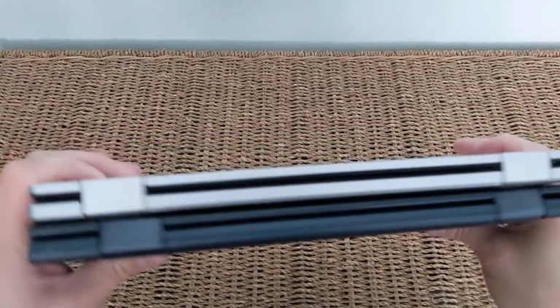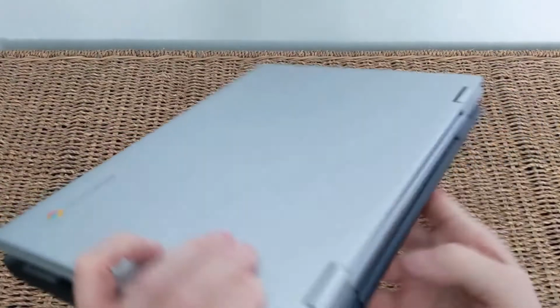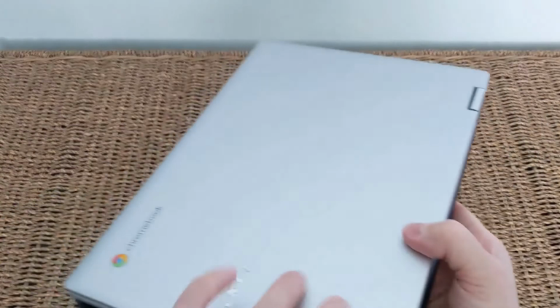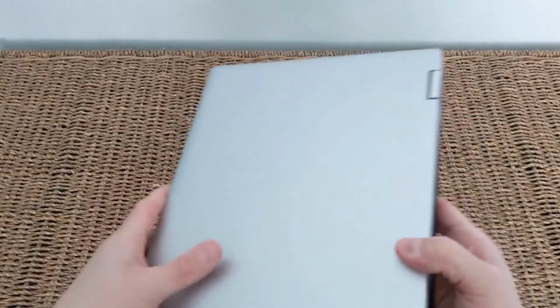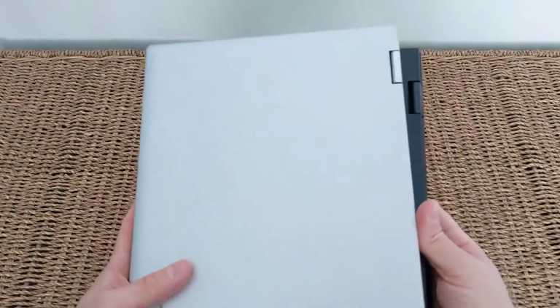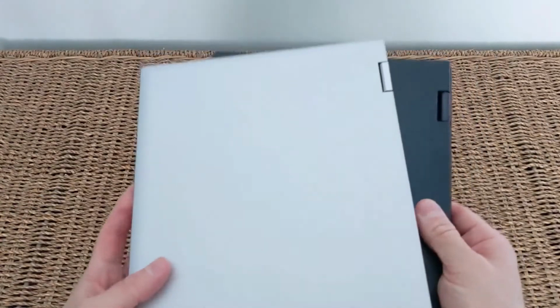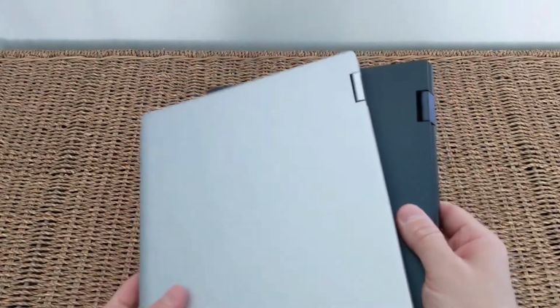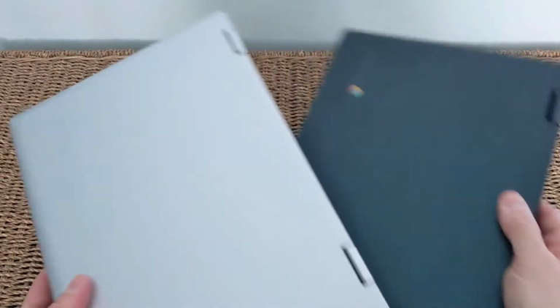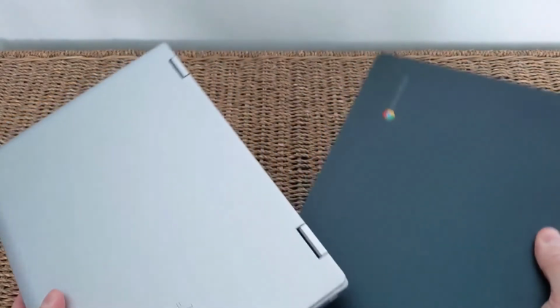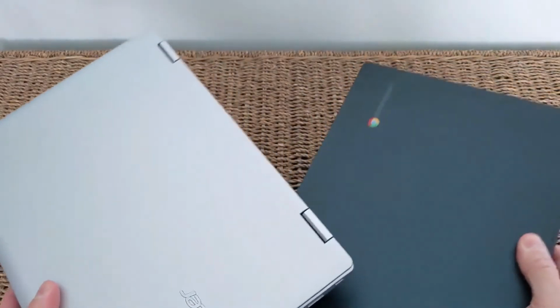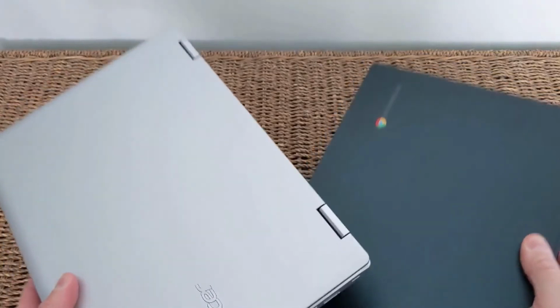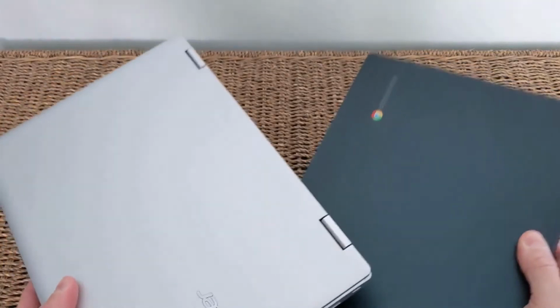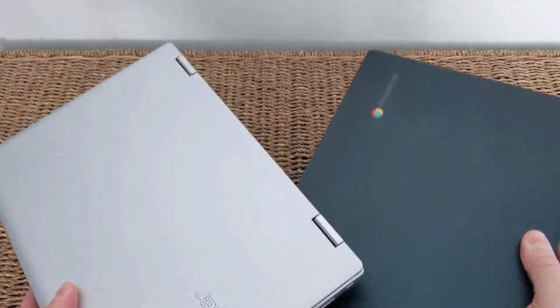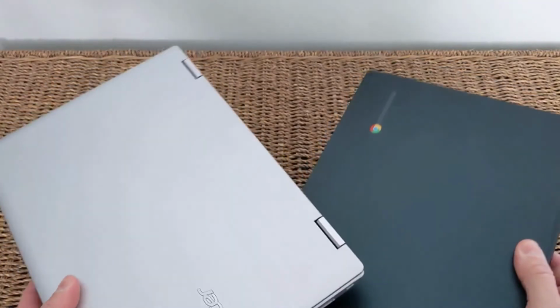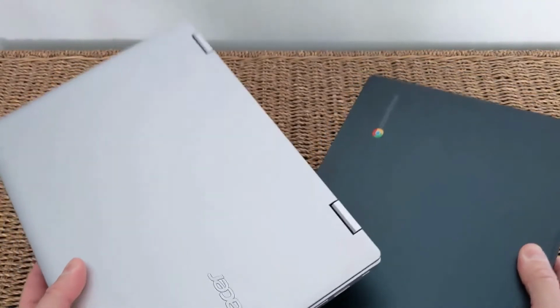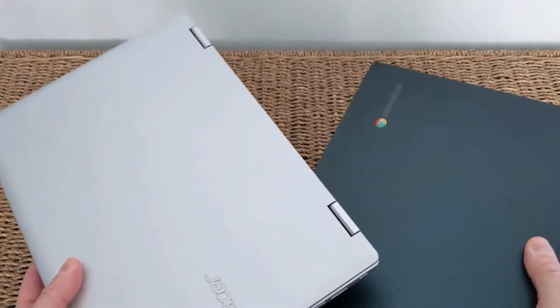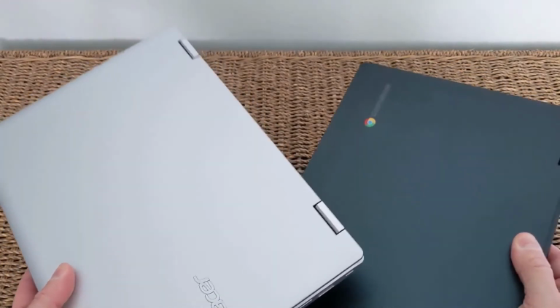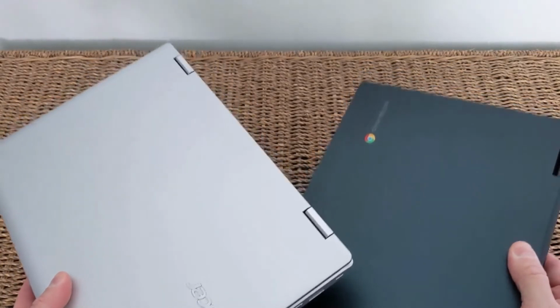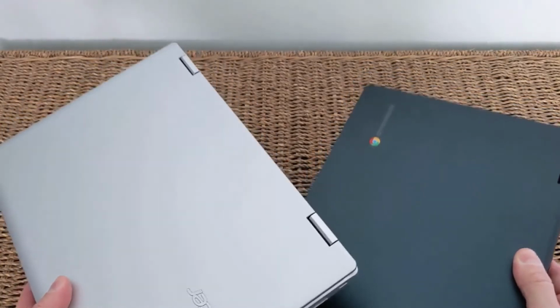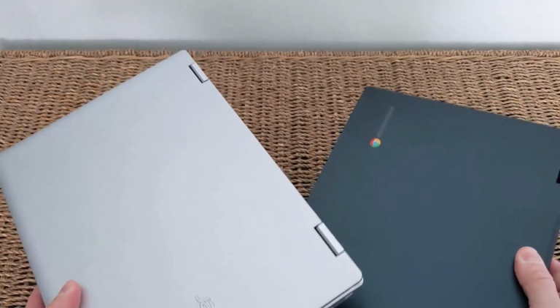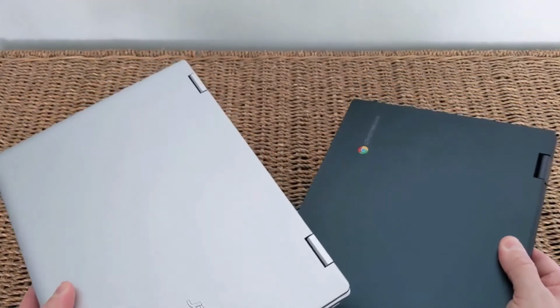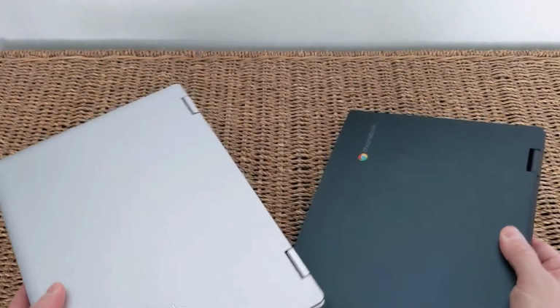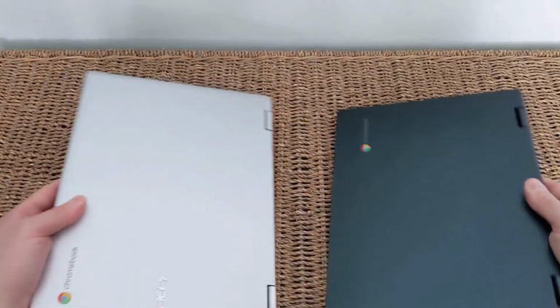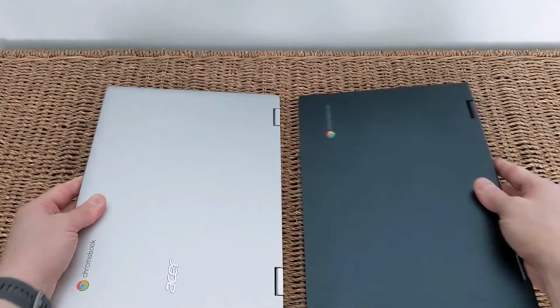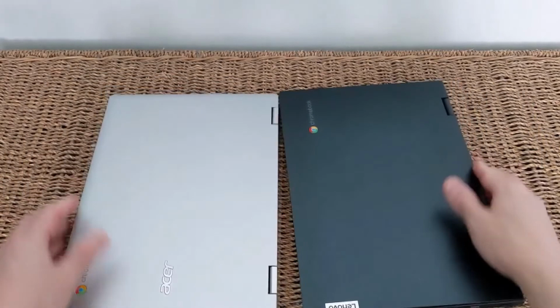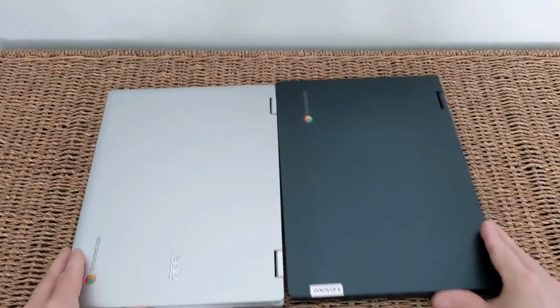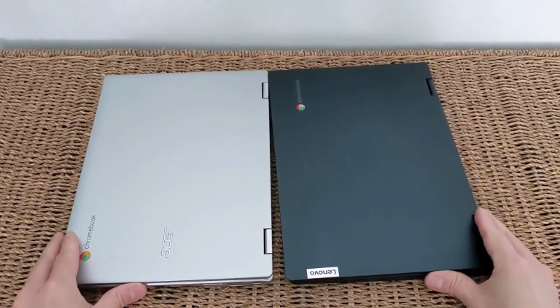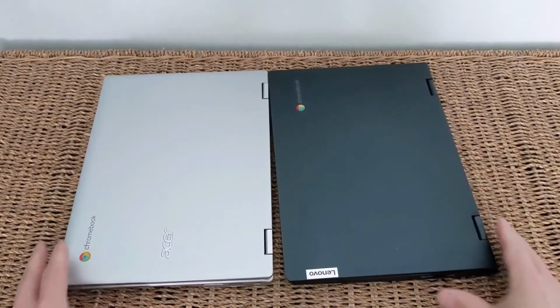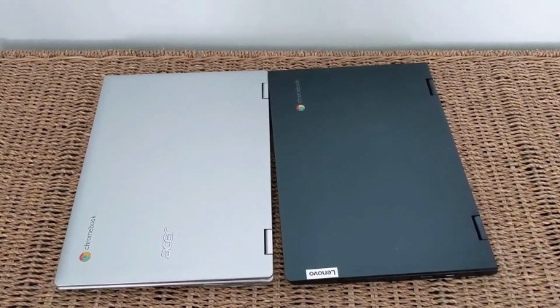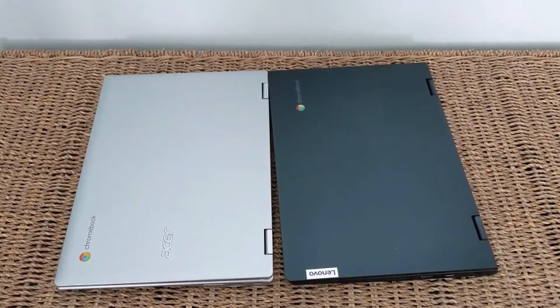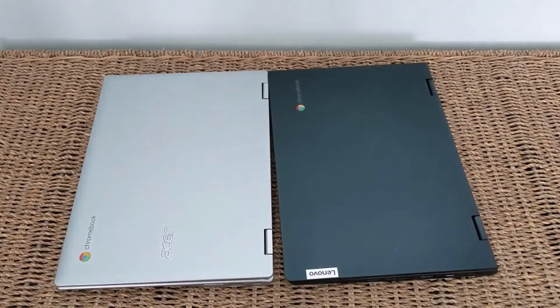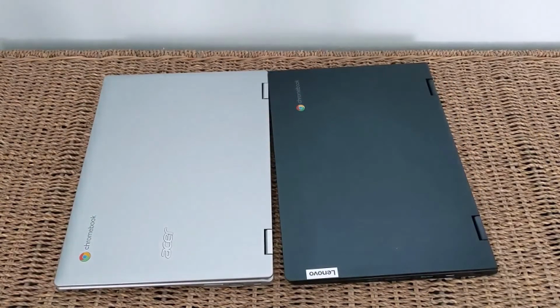One of the other important differences you'll notice with them in hand is that the Acer is noticeably lighter at about 2.5 lbs compared to the Lenovo at about 2.10 lbs, and that's certainly a key consideration when it comes to travel and portability.